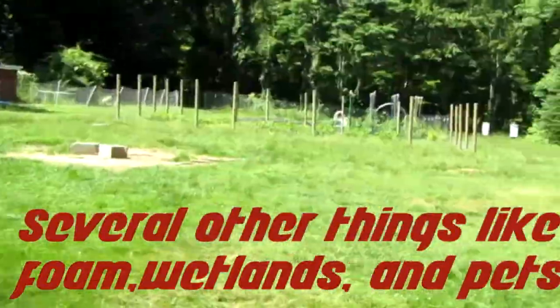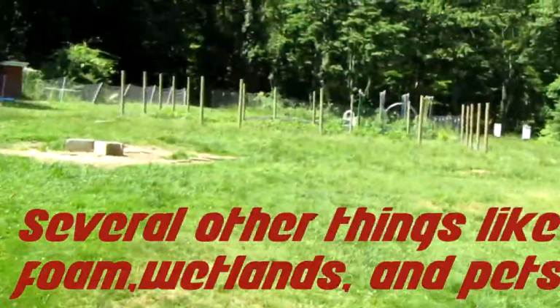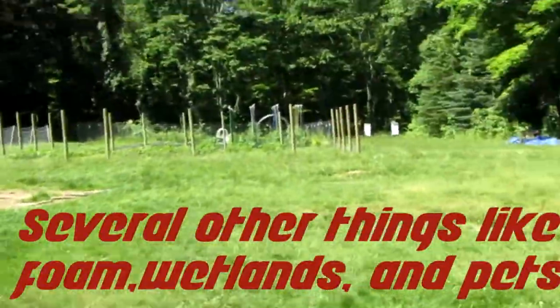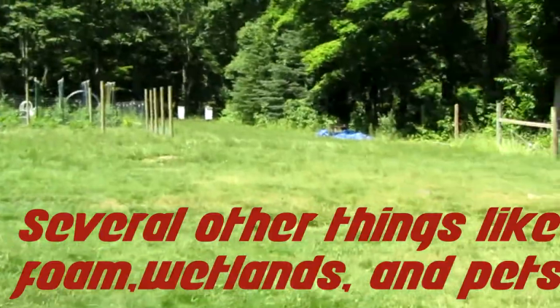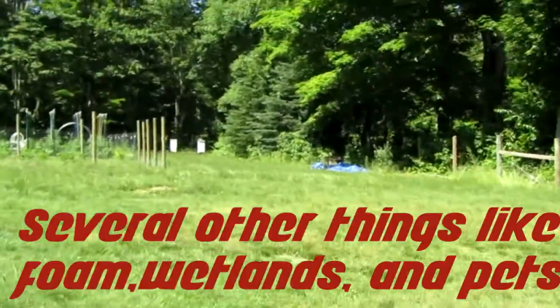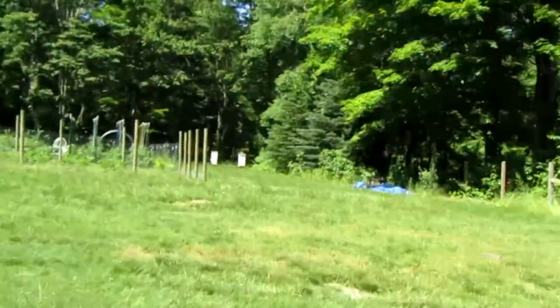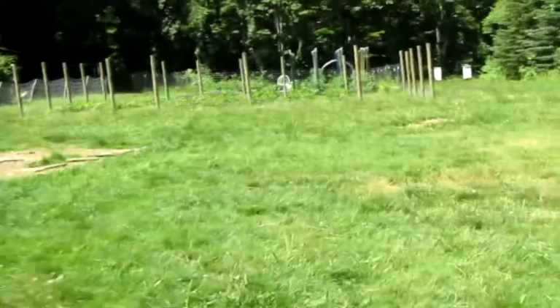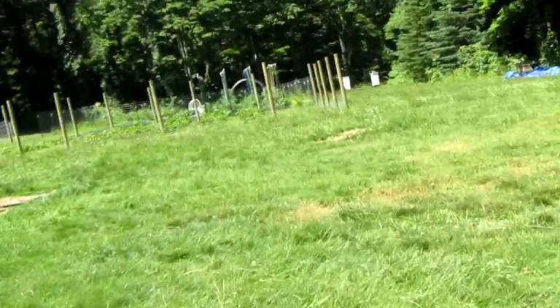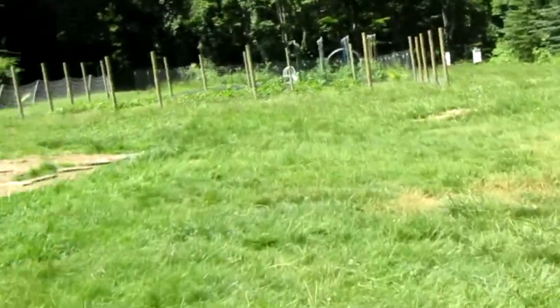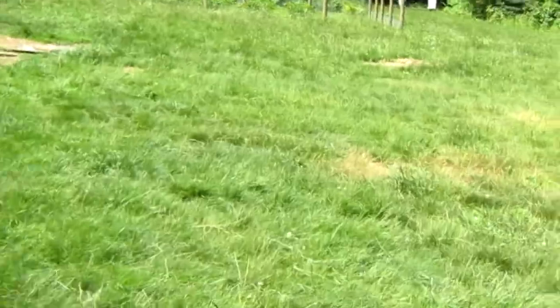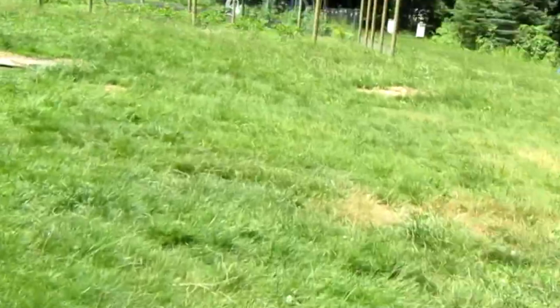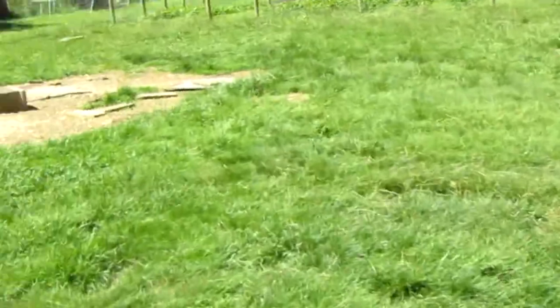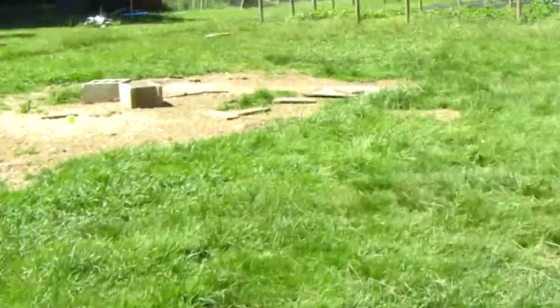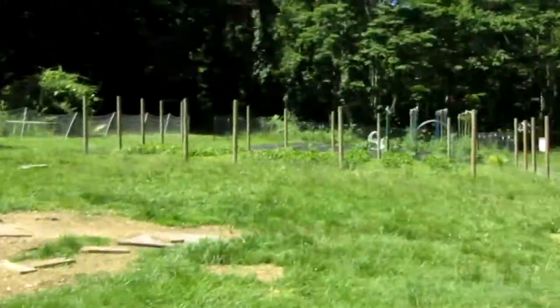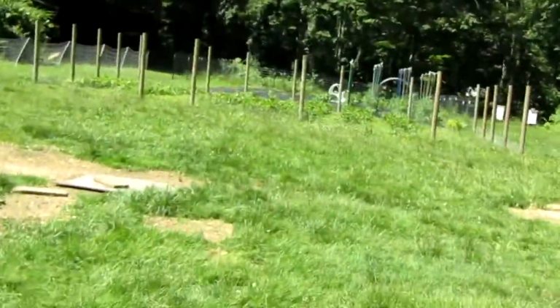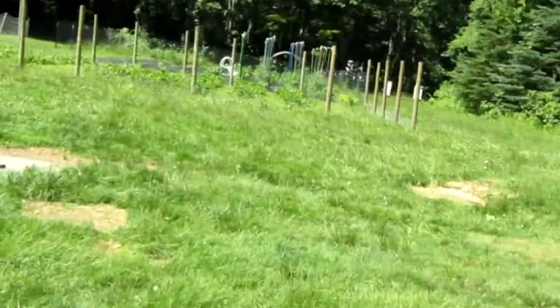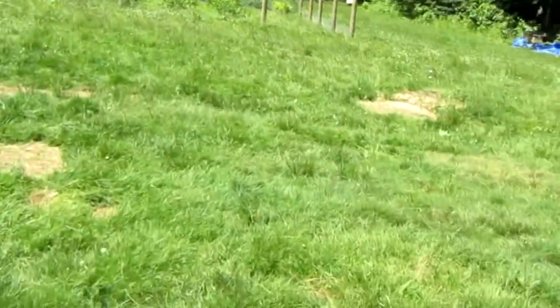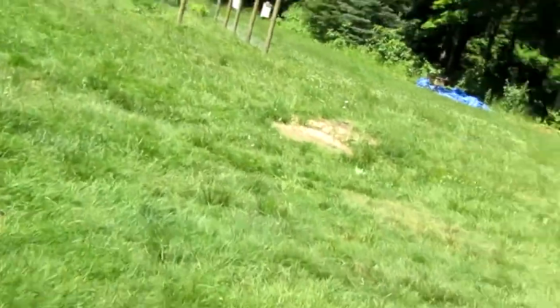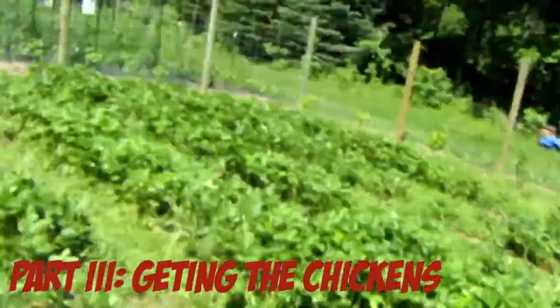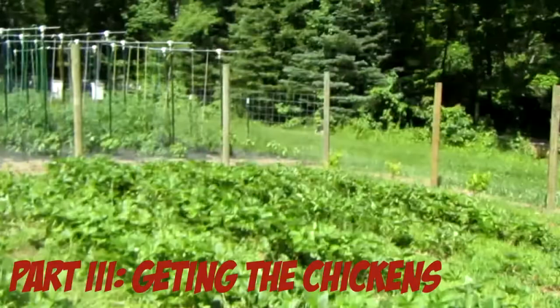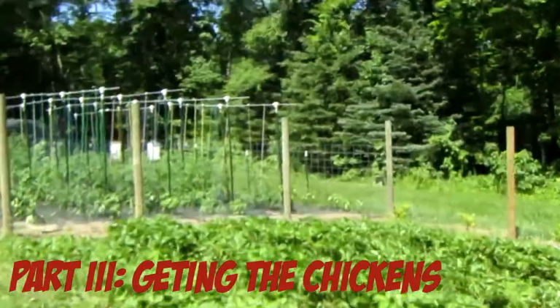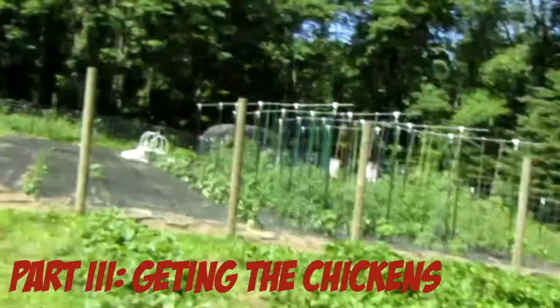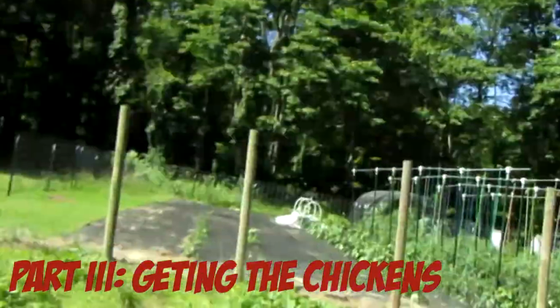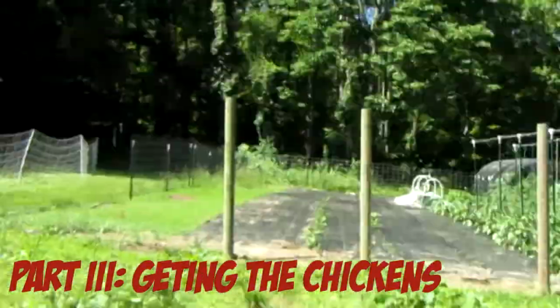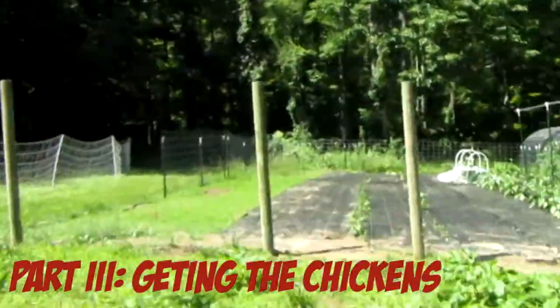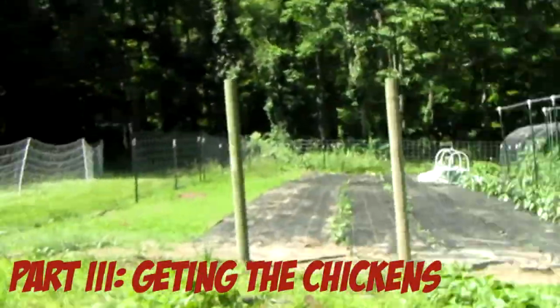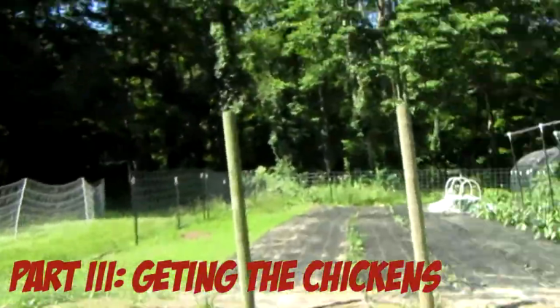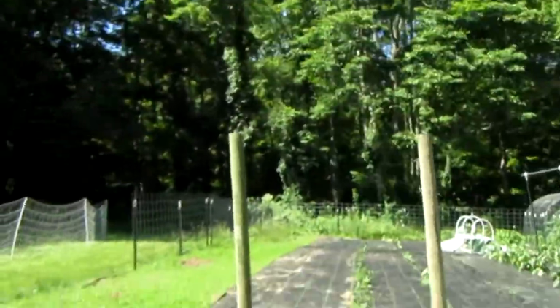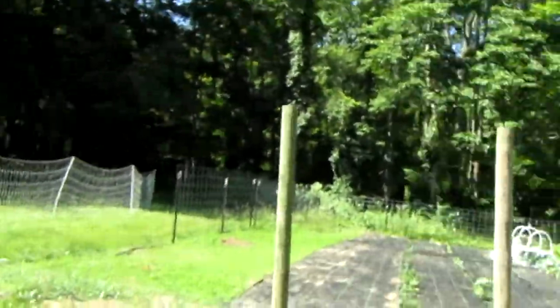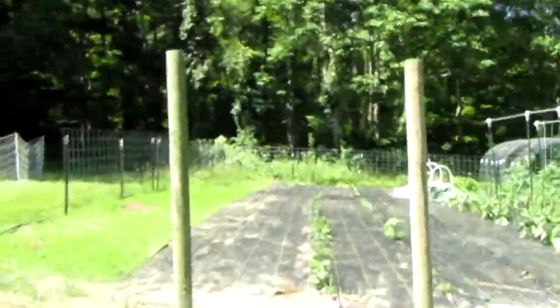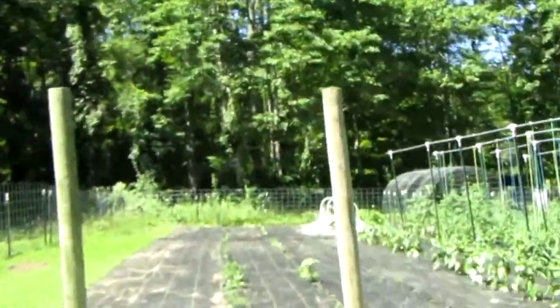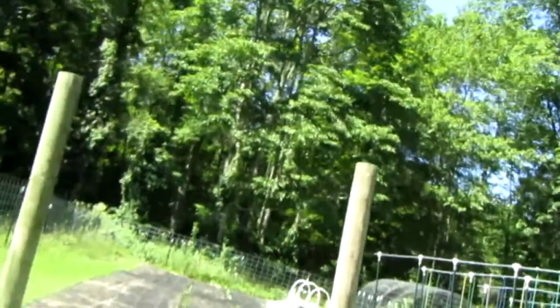There are other things you should be keeping away from your chickens, like foam and other stuff like that. Now that you know what you should be keeping away from your chickens, it is officially time to get your chickens.